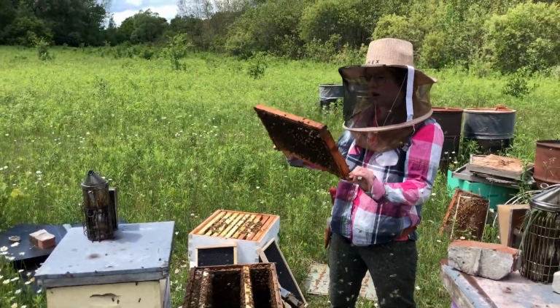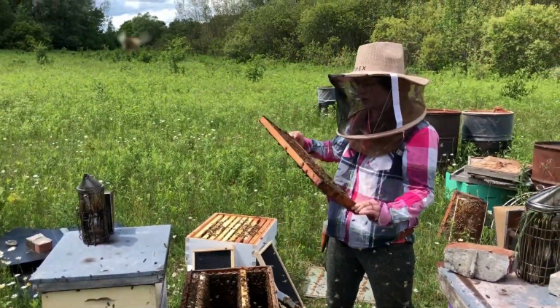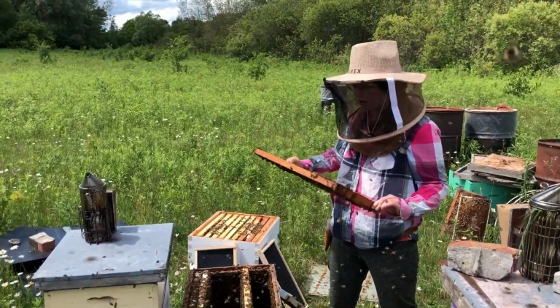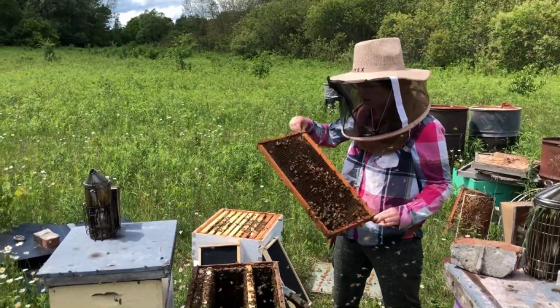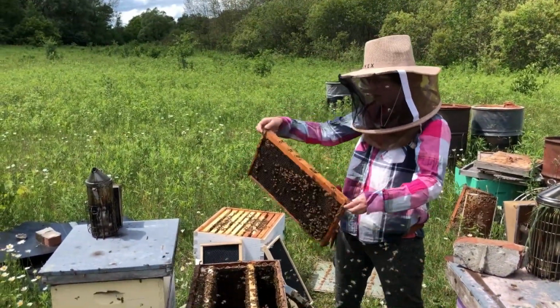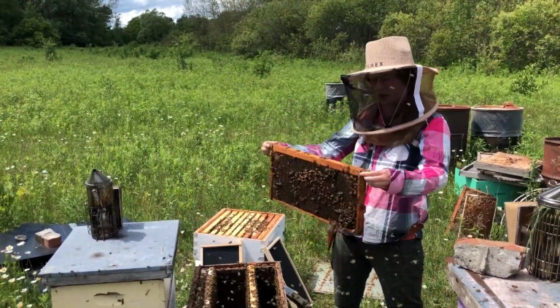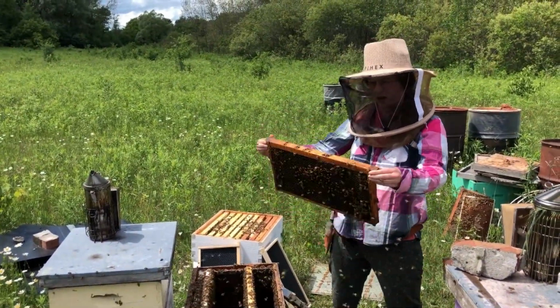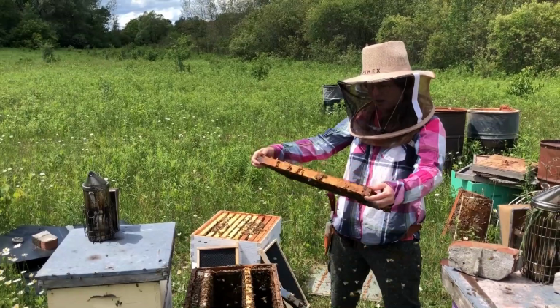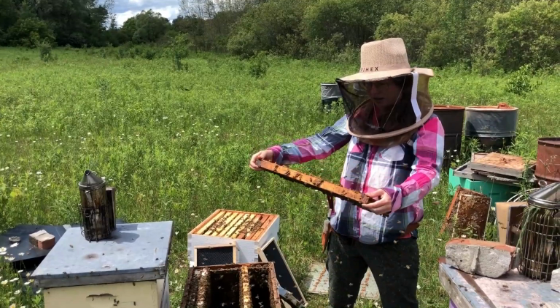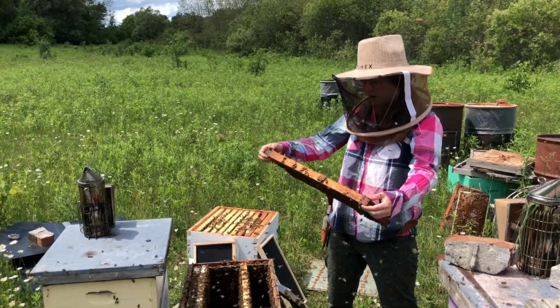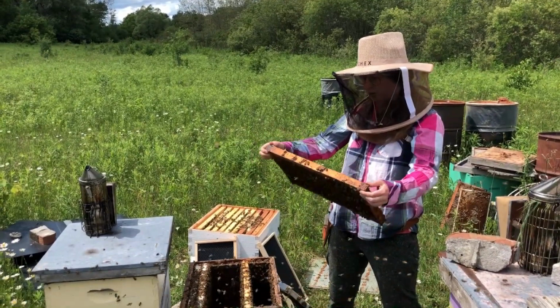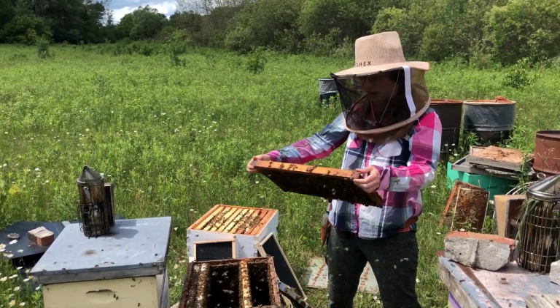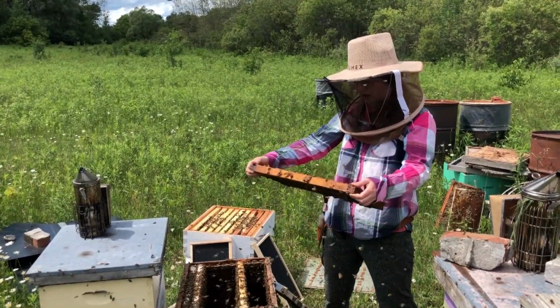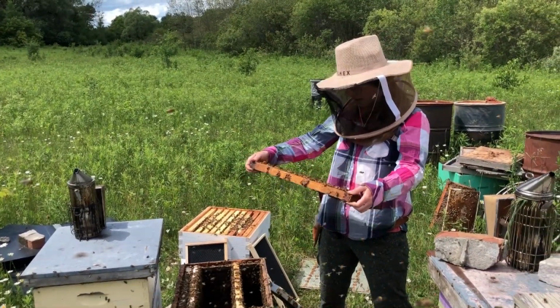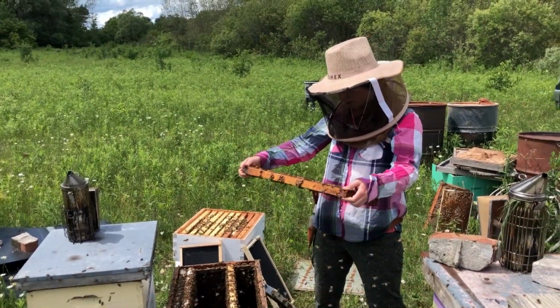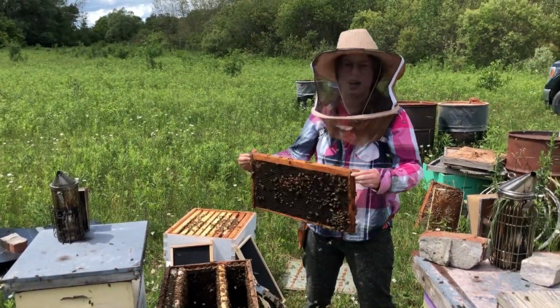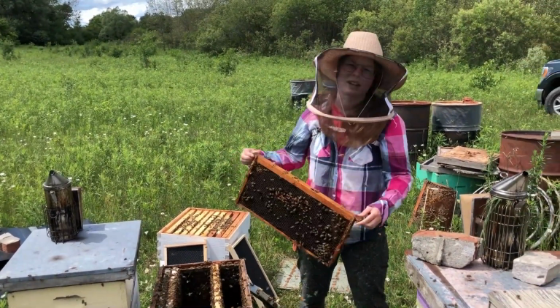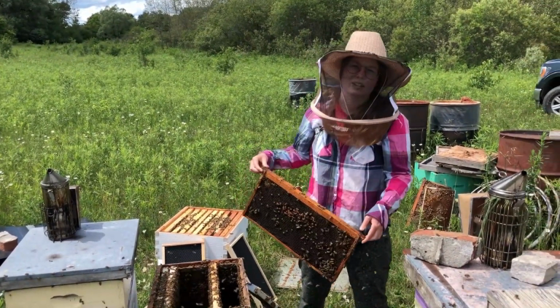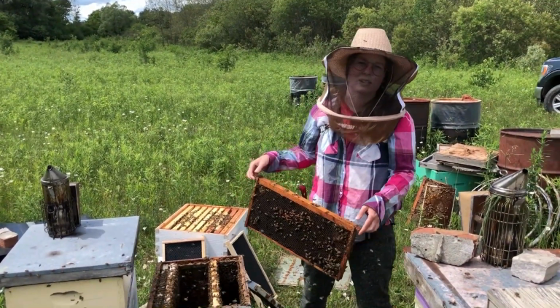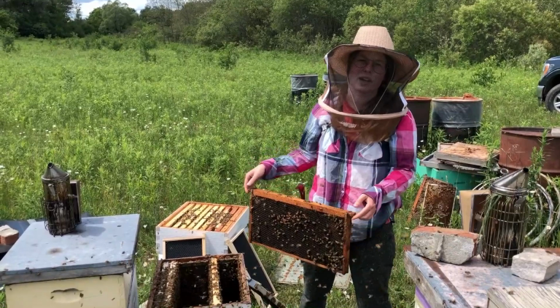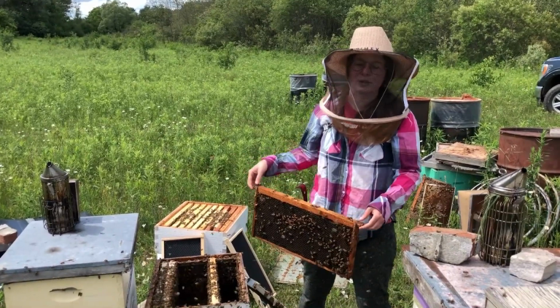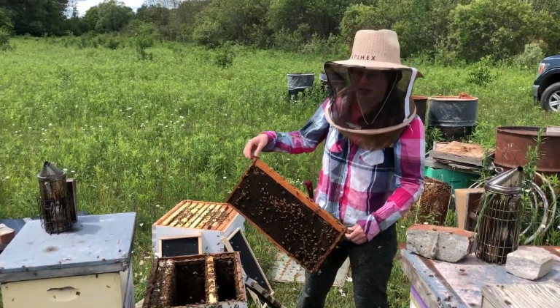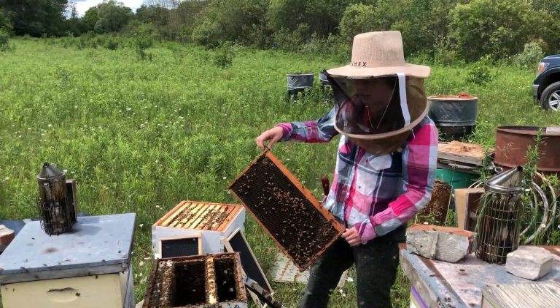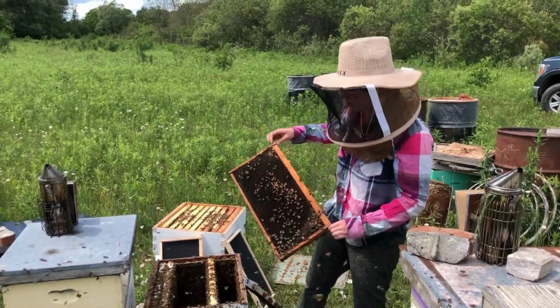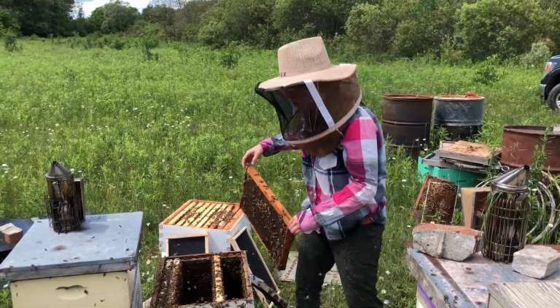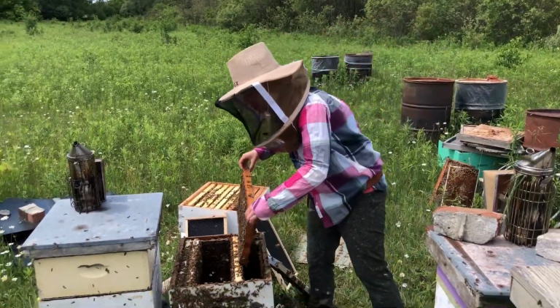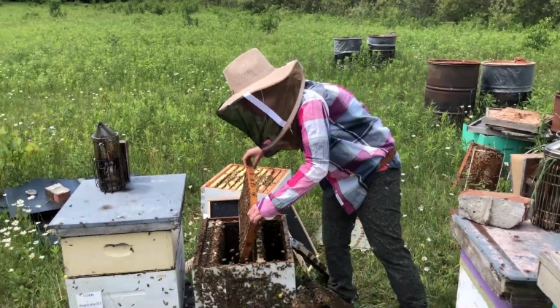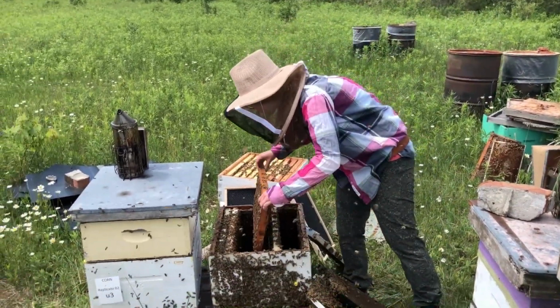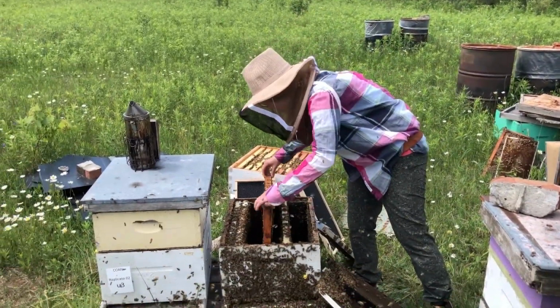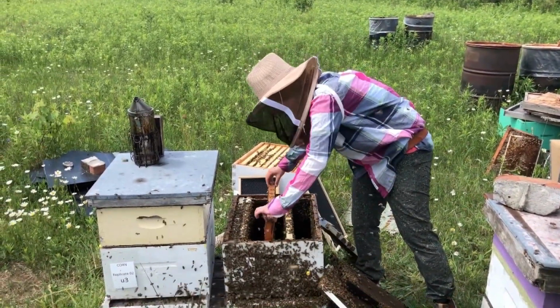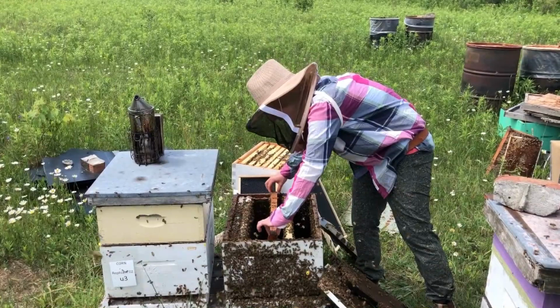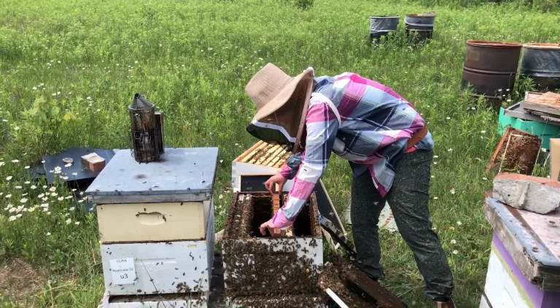Always doing a quick check just to make sure that there's no swarm cells or anything like that, but I actually haven't seen any eggs in this hive so I don't think that's a huge issue.